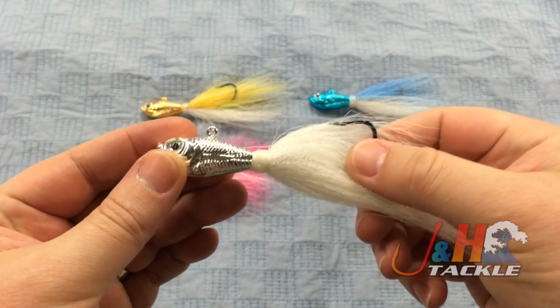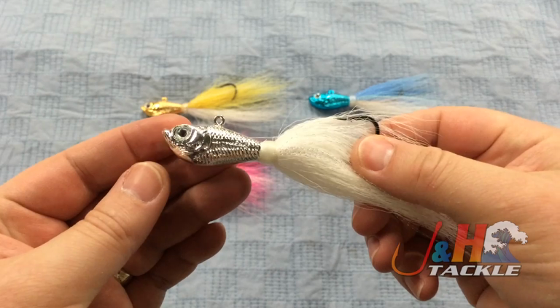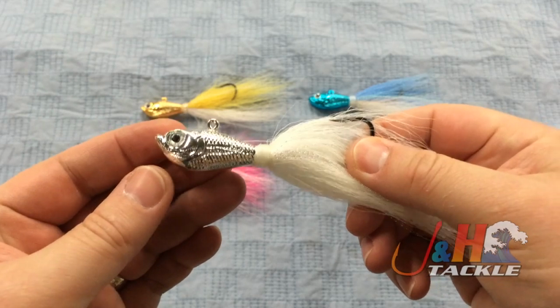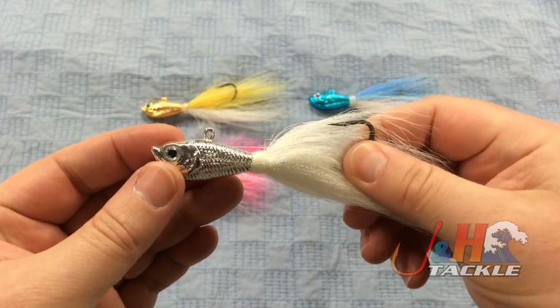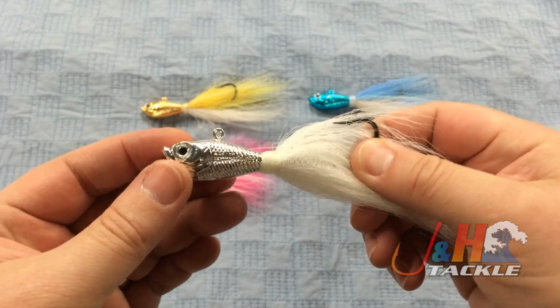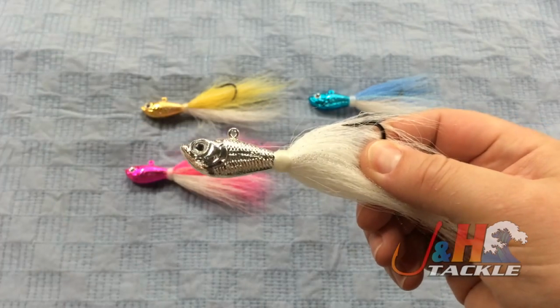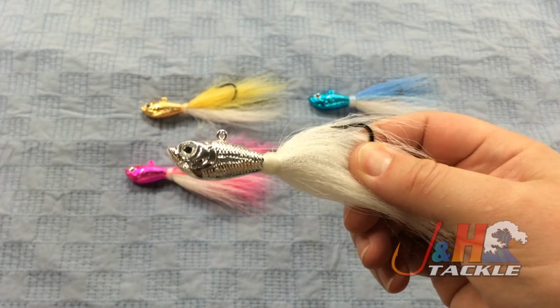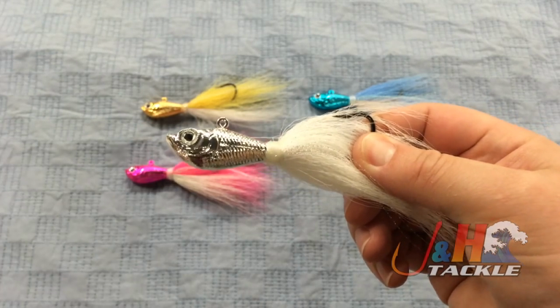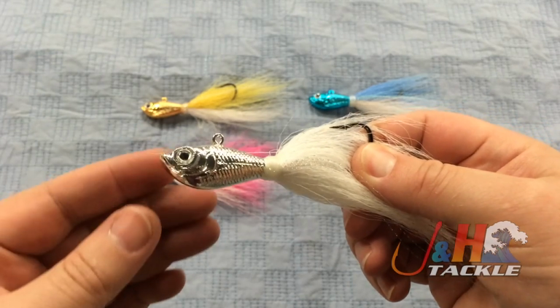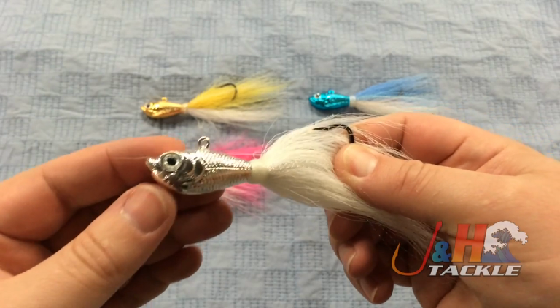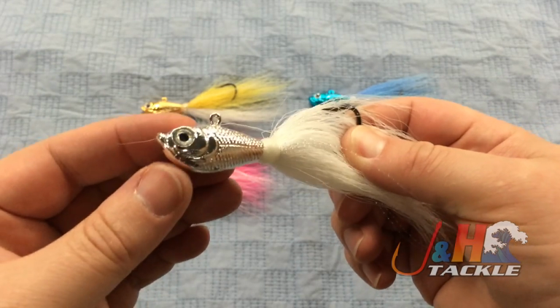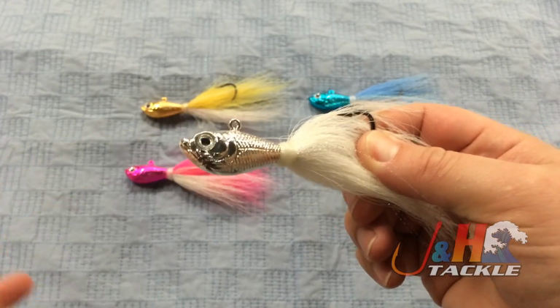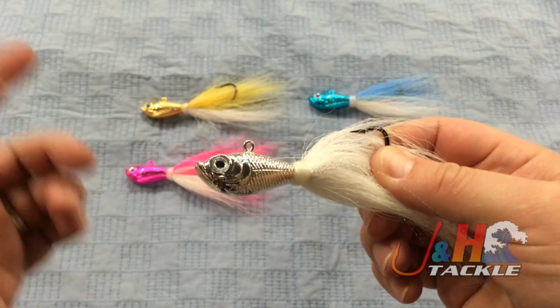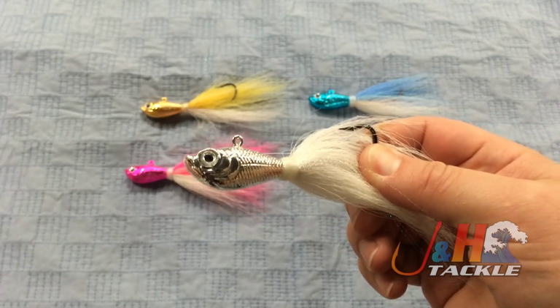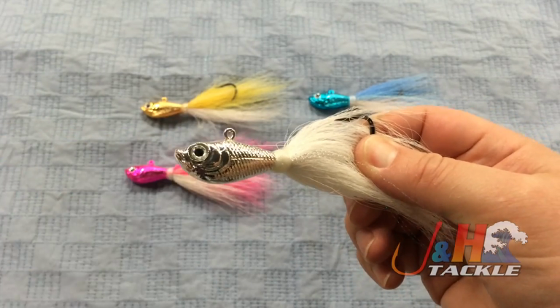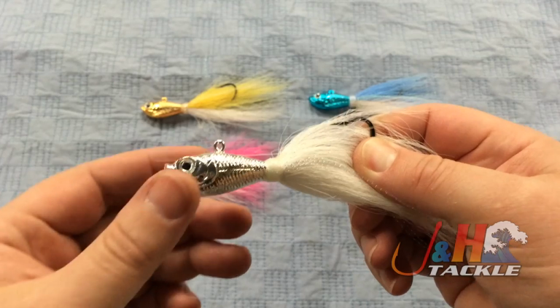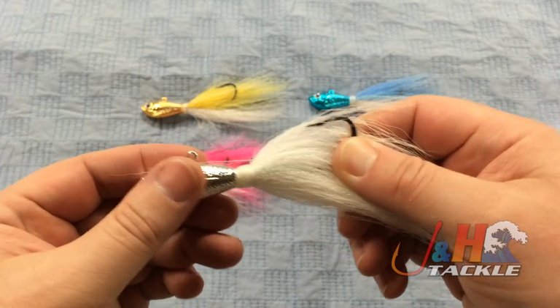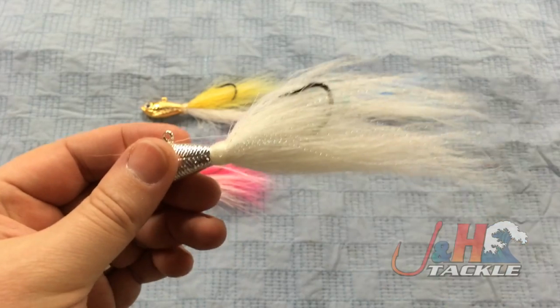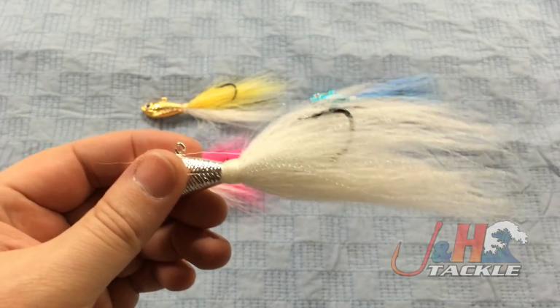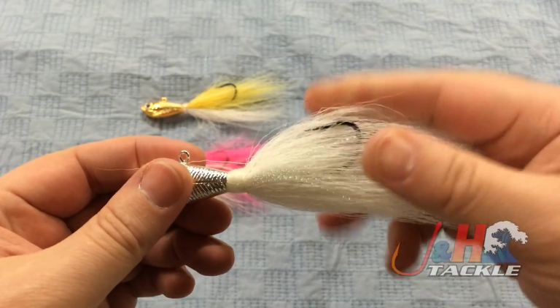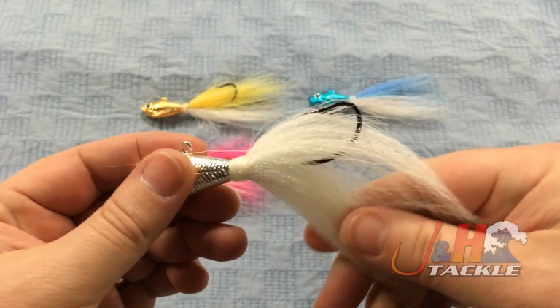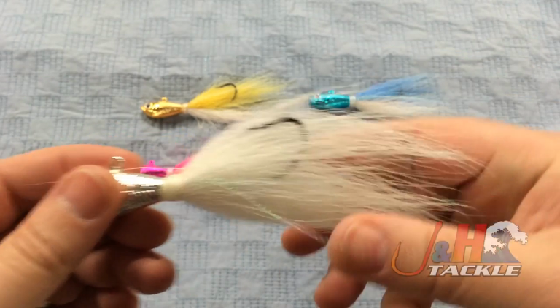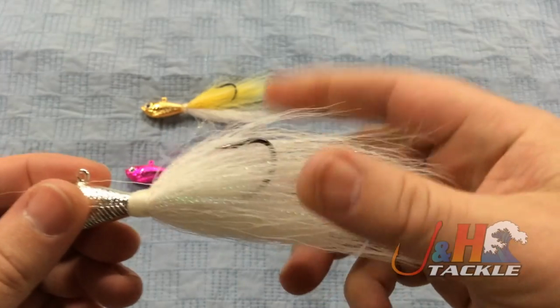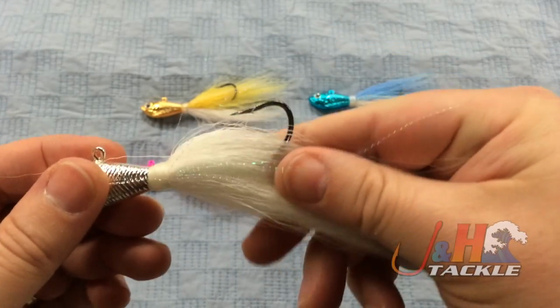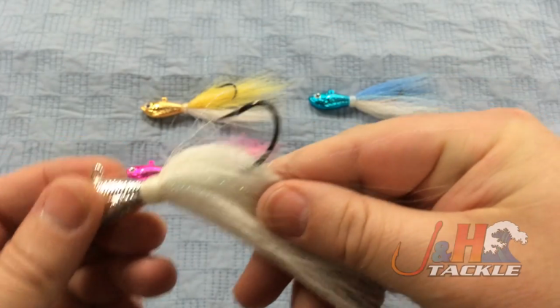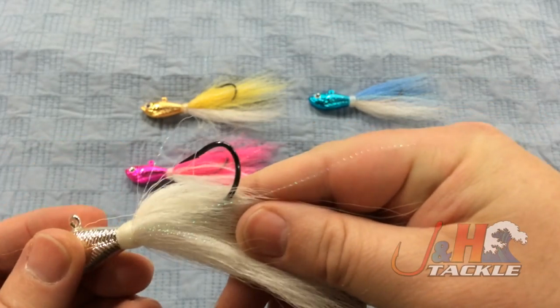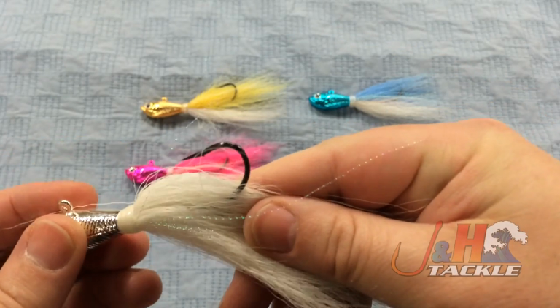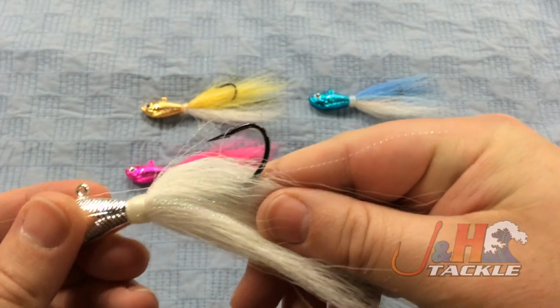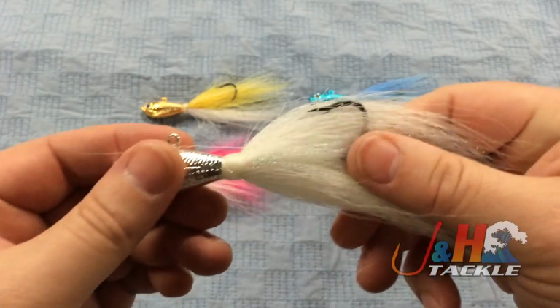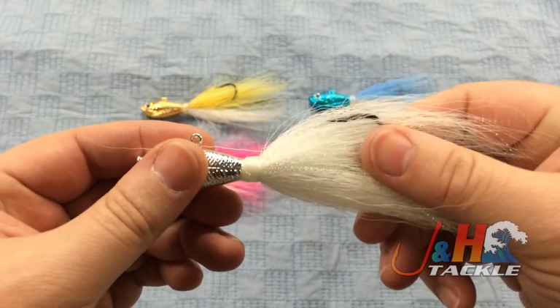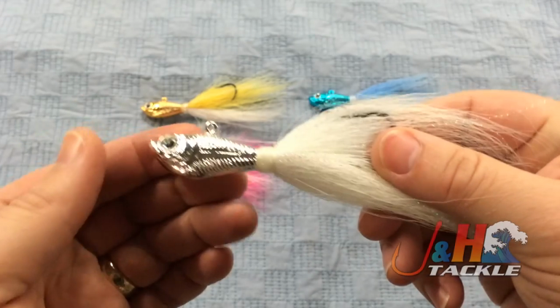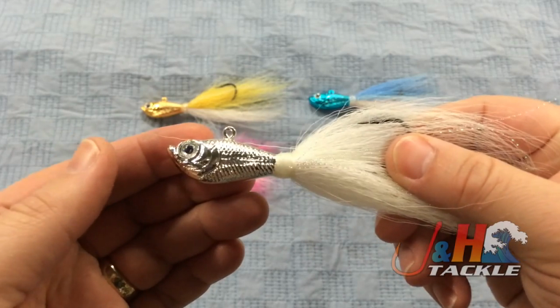What Spro's done this year is they've come out with chrome heads. So you can see this one is silver, and we've got a pink, a gold, and a blue. It still has the Gamakatsu hook on it — super sharp and just a great fluke bucktail.